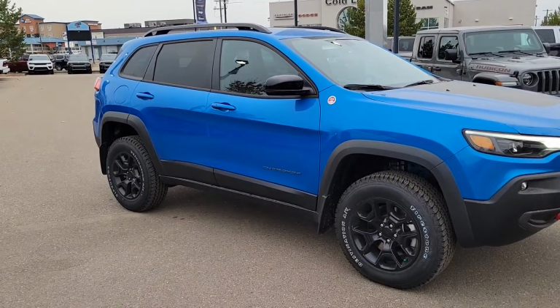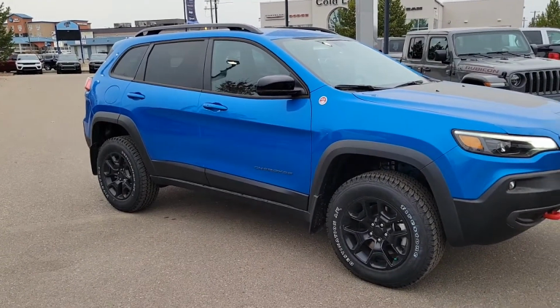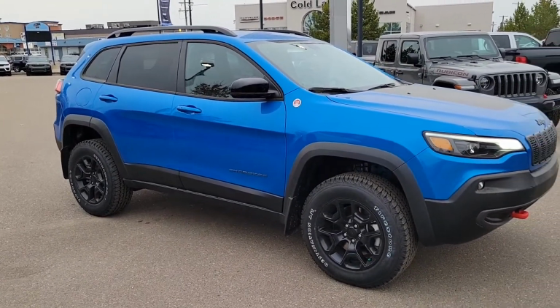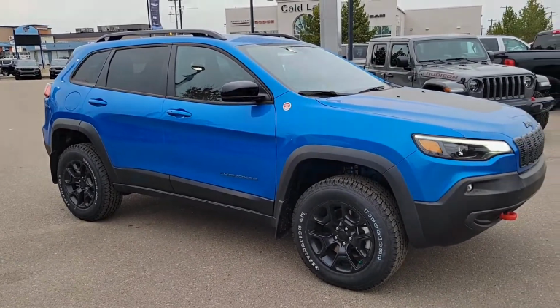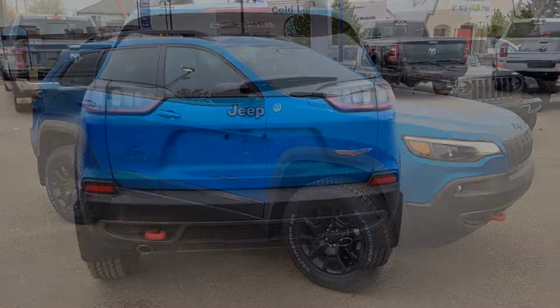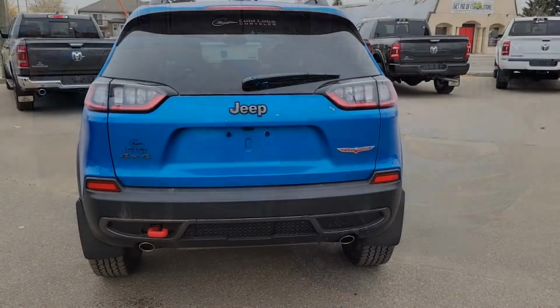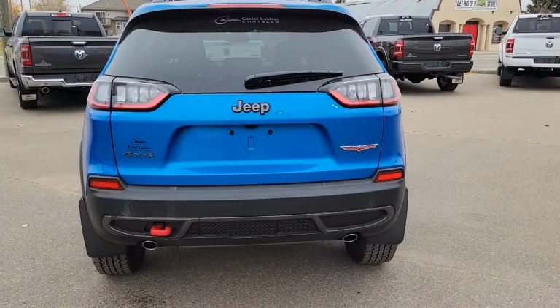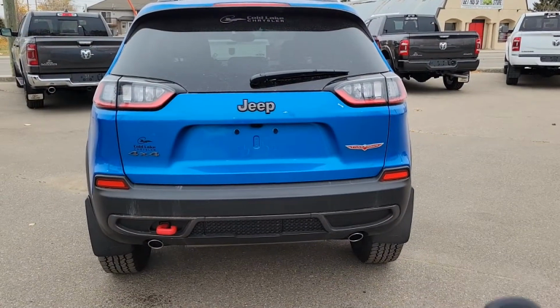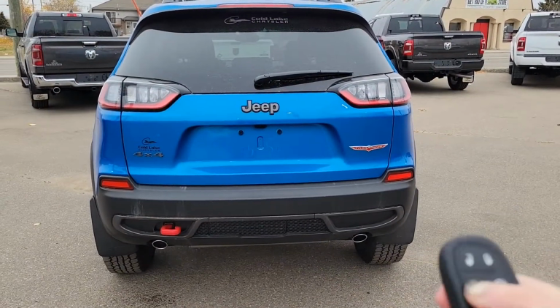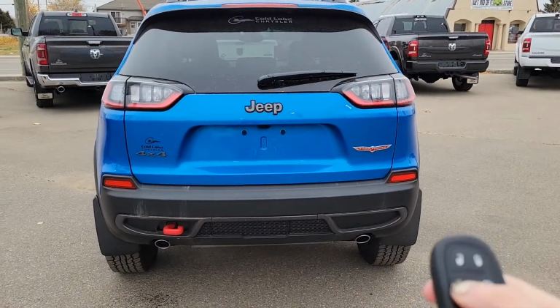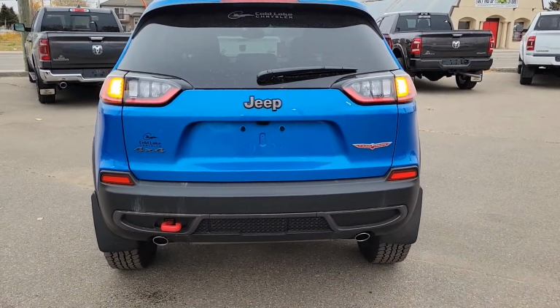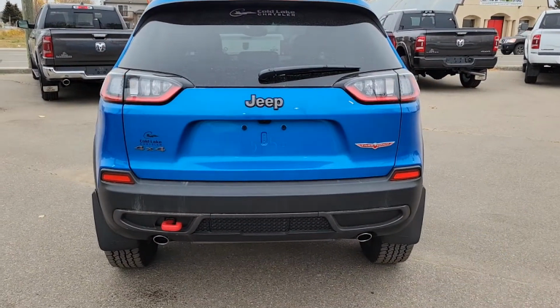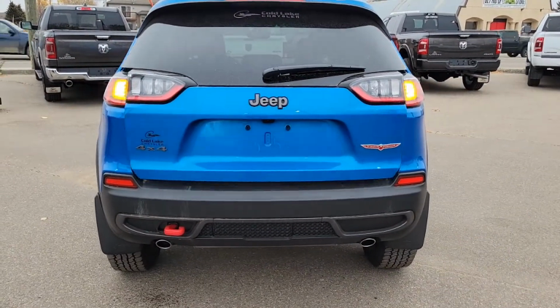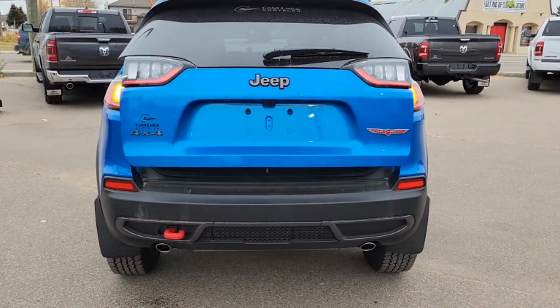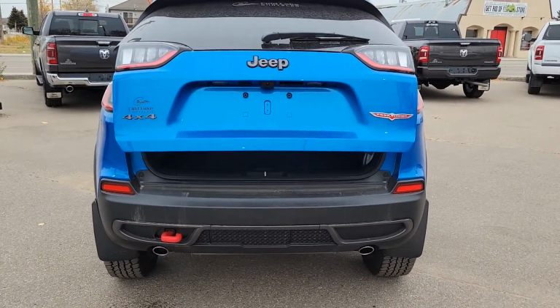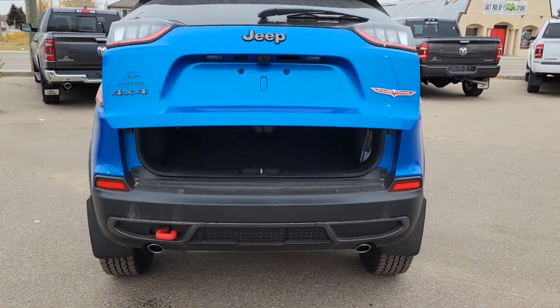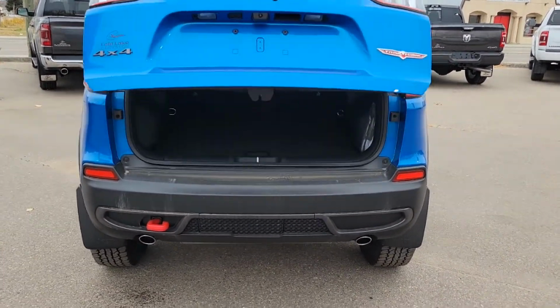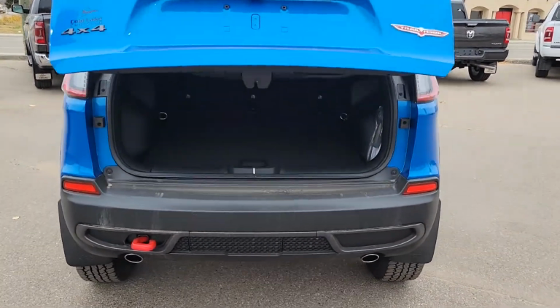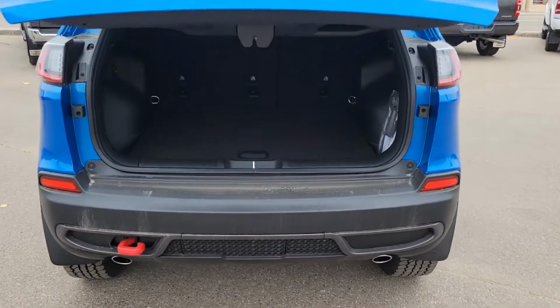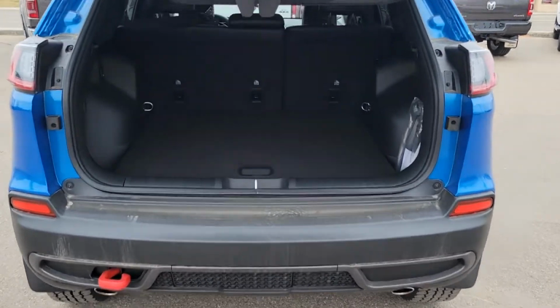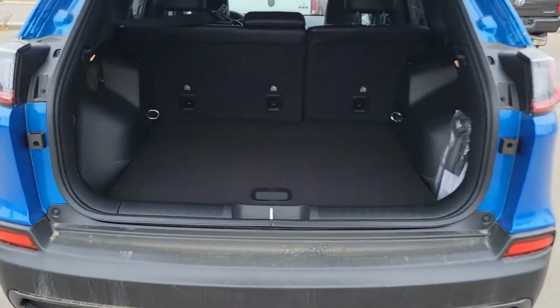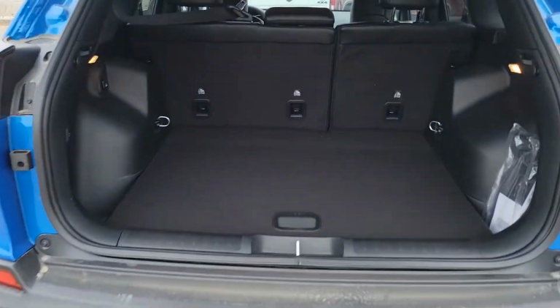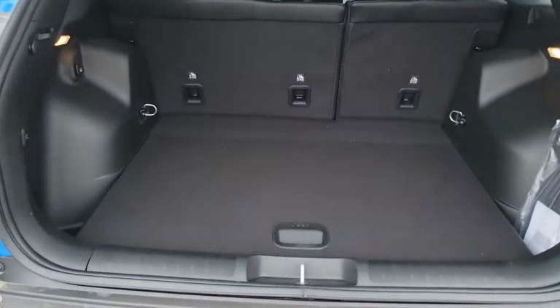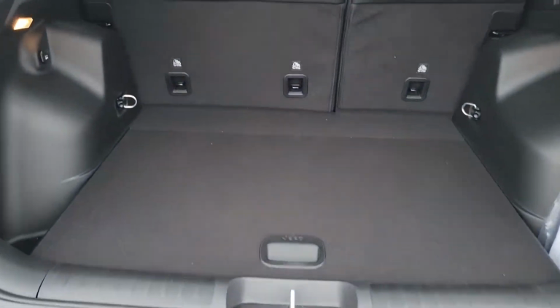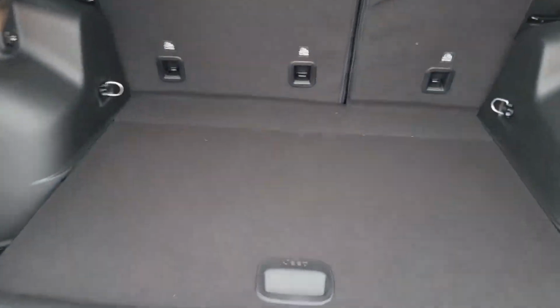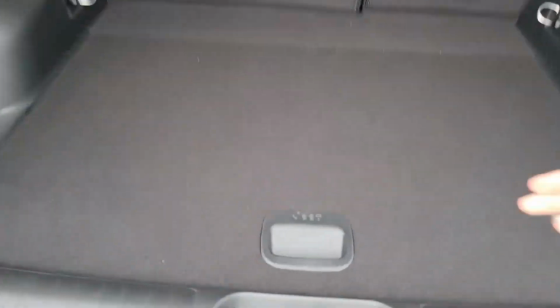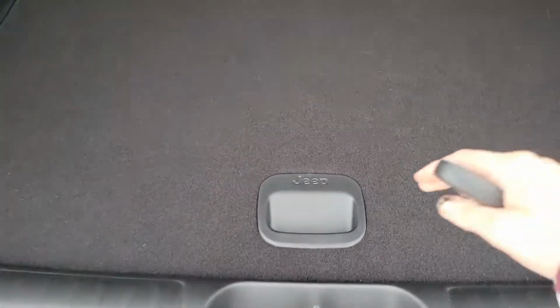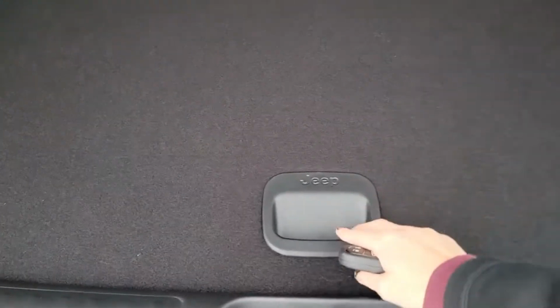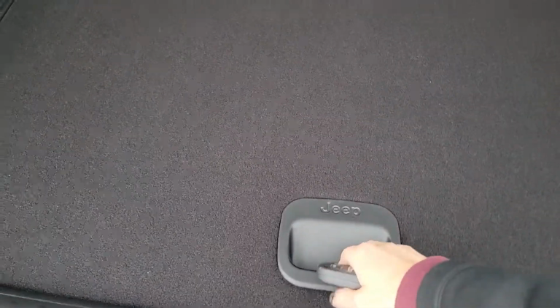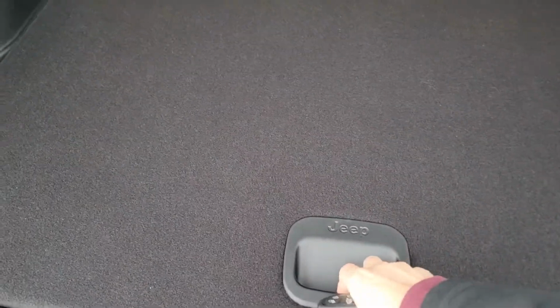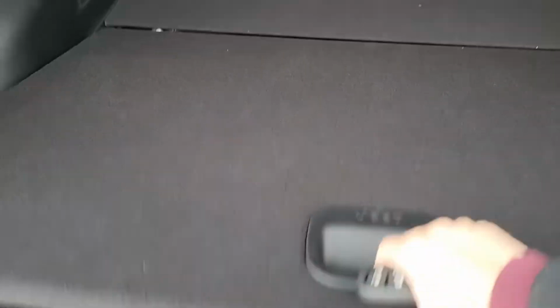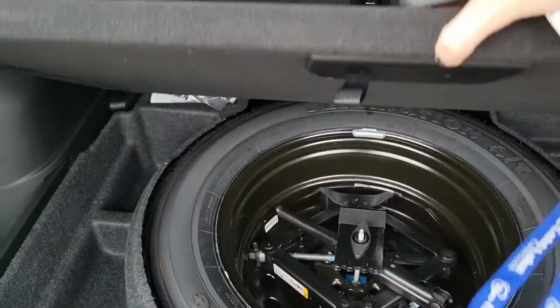Taking a look in the back, you have your power liftgate, going right into lots of spacious room with spare tire access.